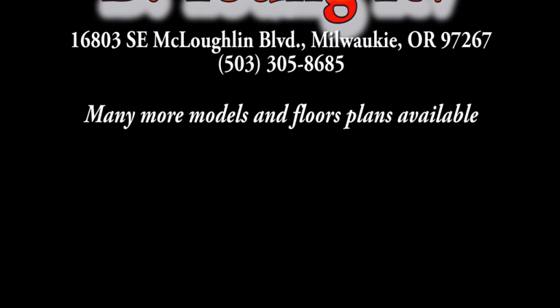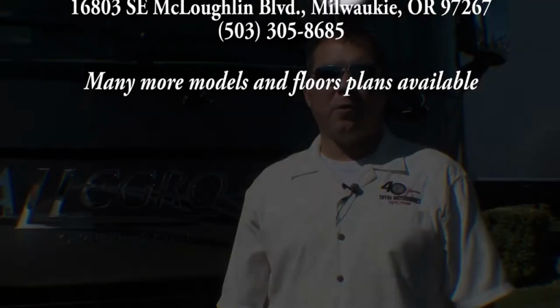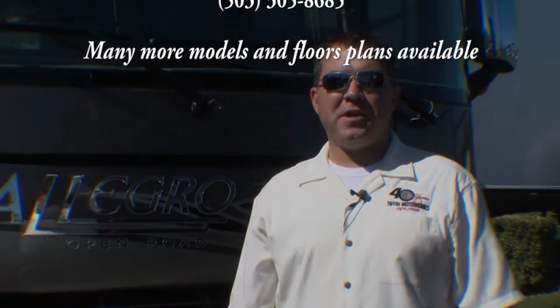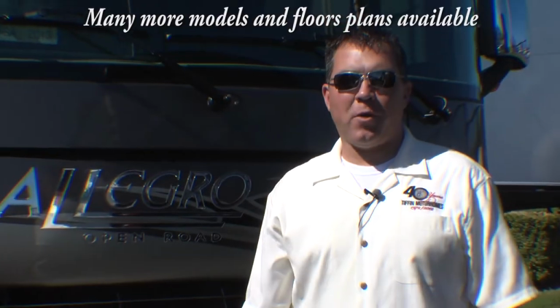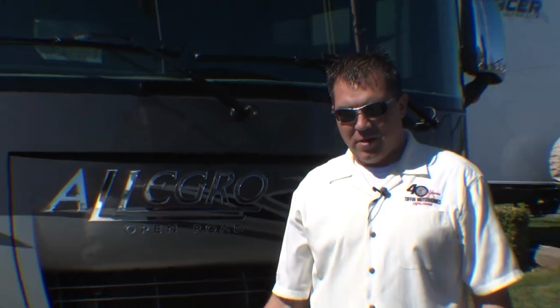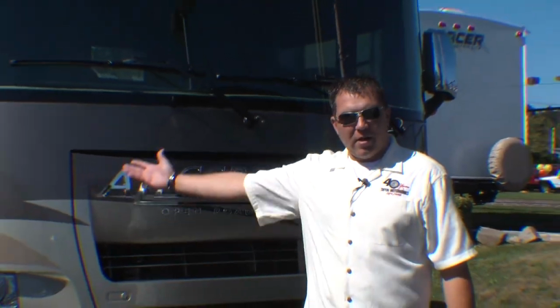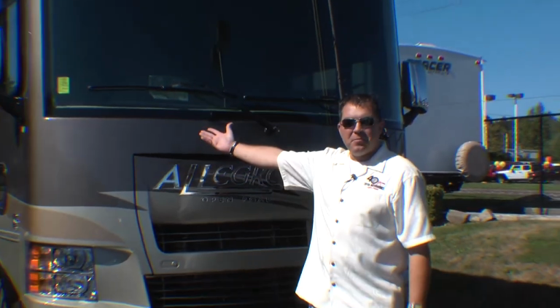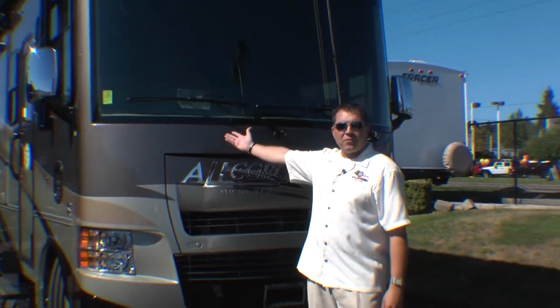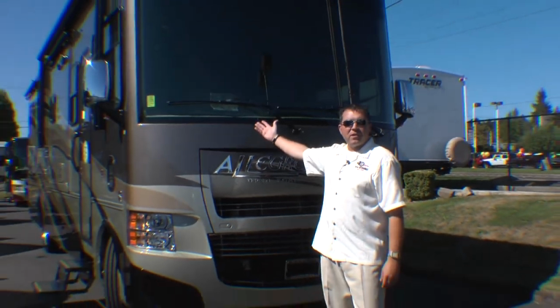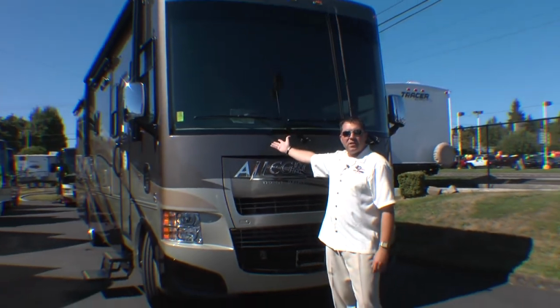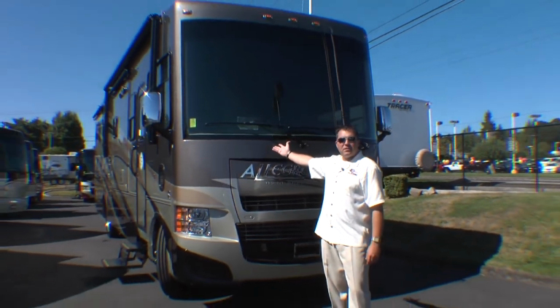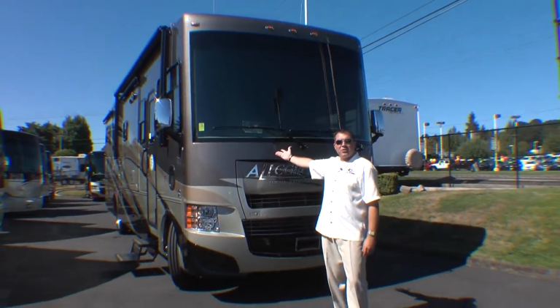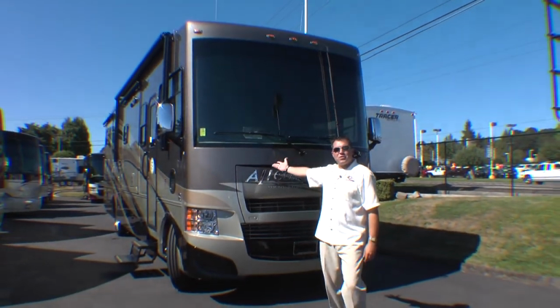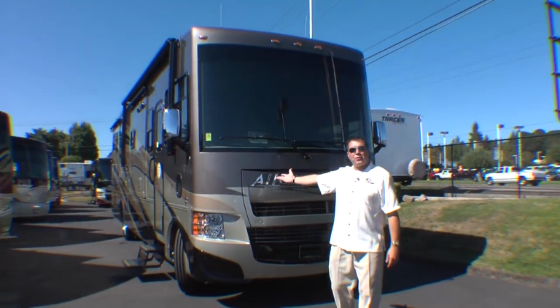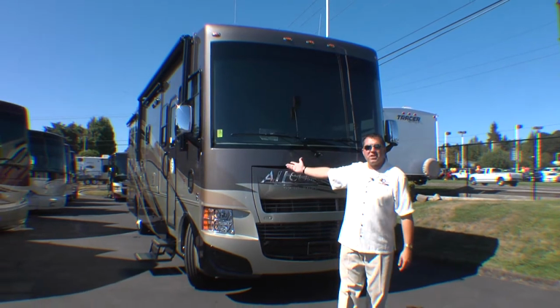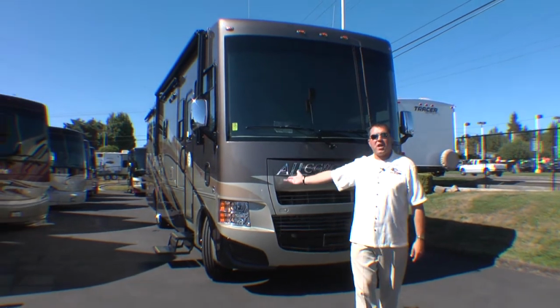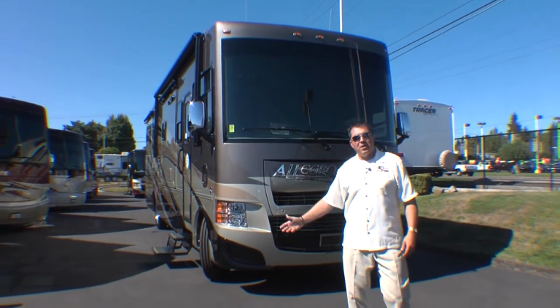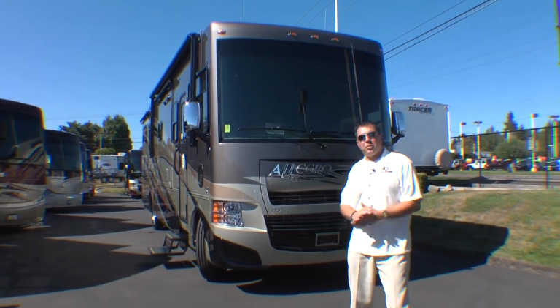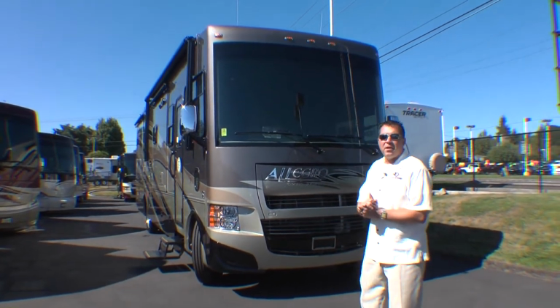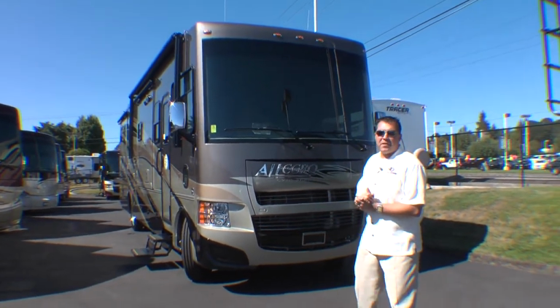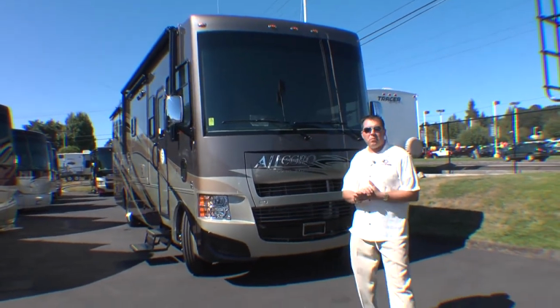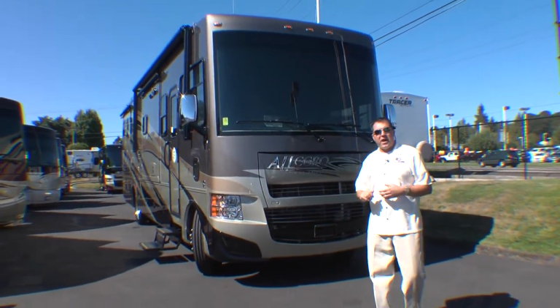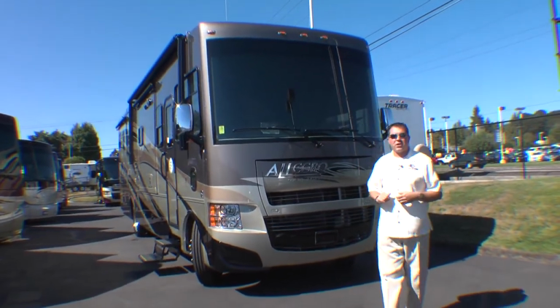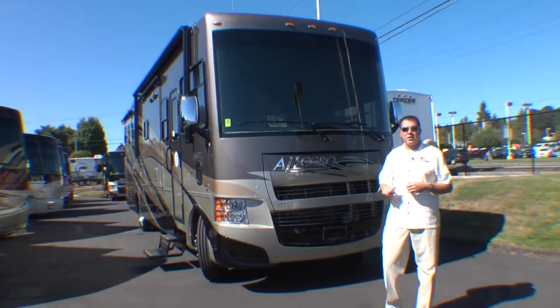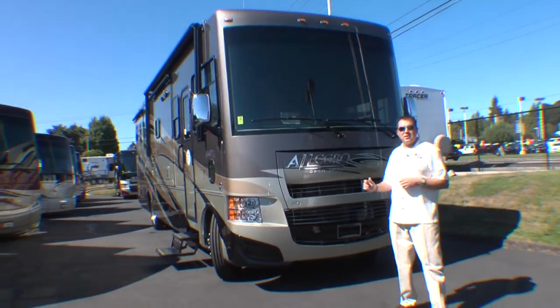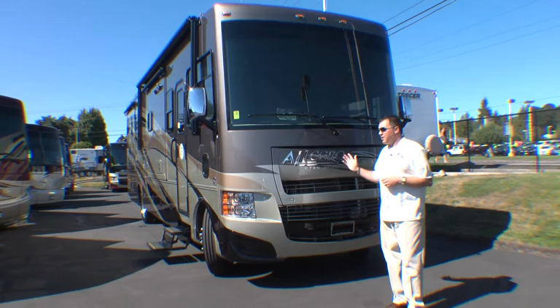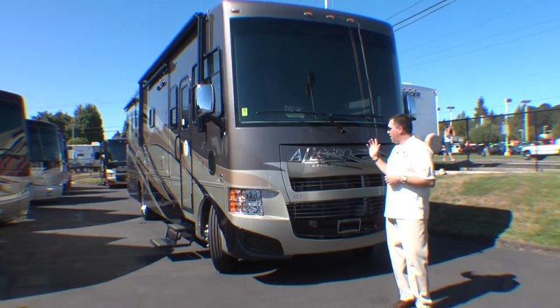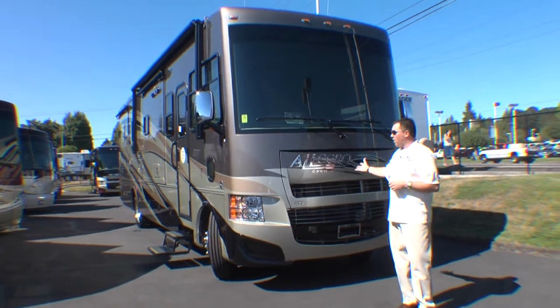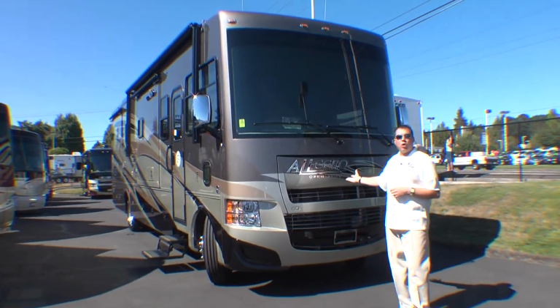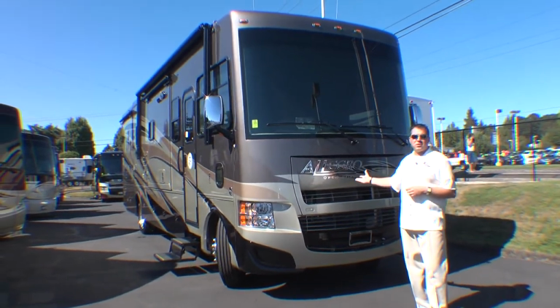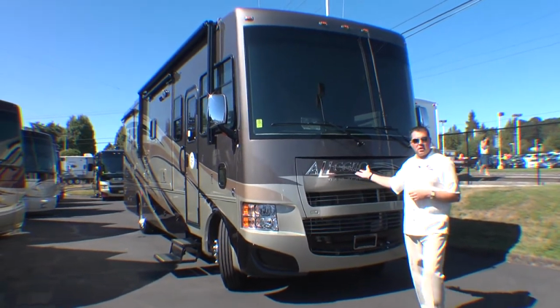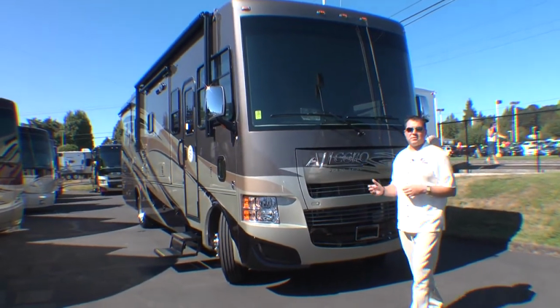Welcome back to Be Young RV, everyone. Today I'm going to introduce to you a 34 TGA floor plan by the number one manufacturer in the country, Tiffin, in our Allegro Open Road series, in our gas line.